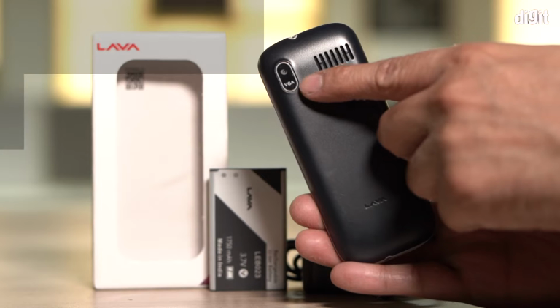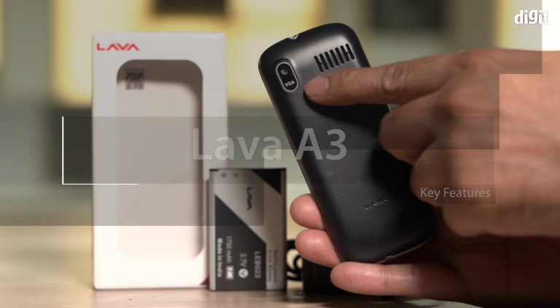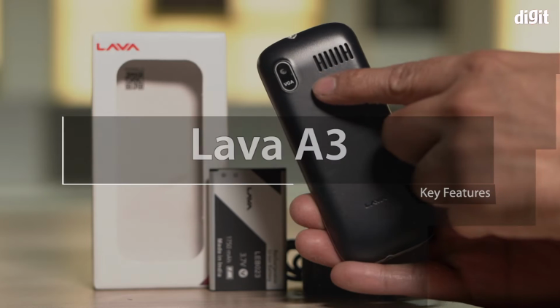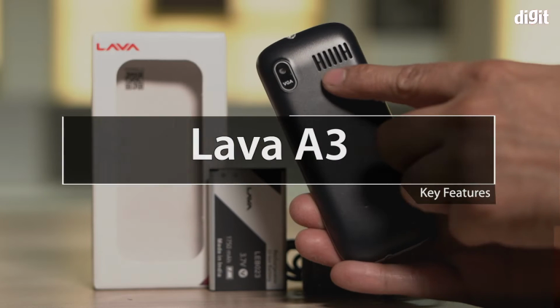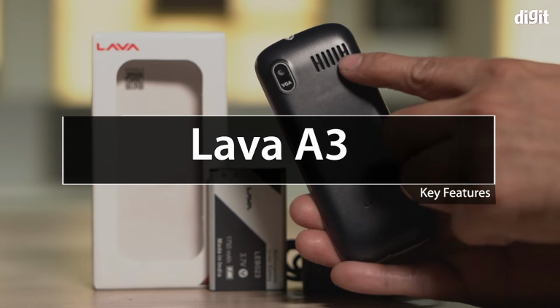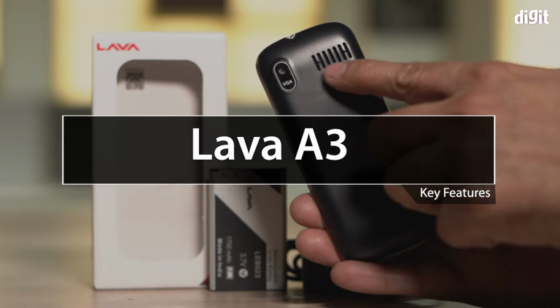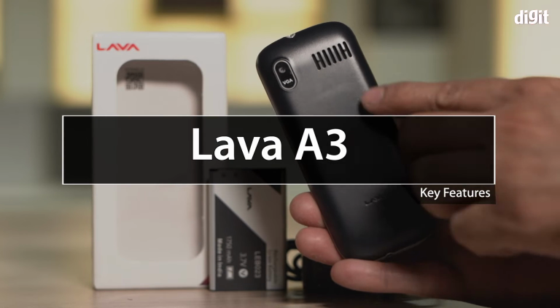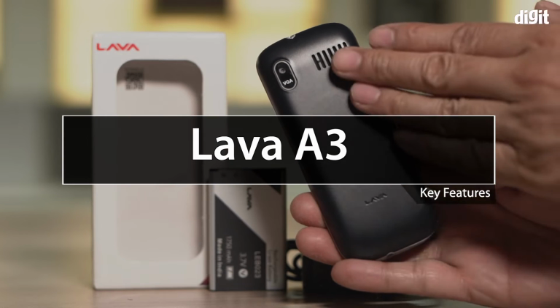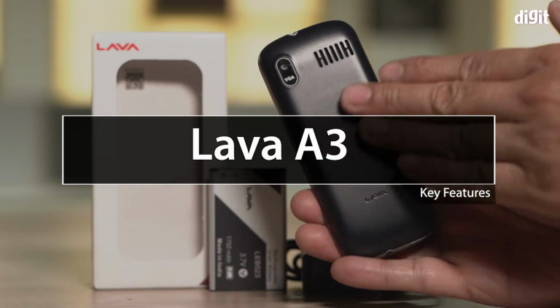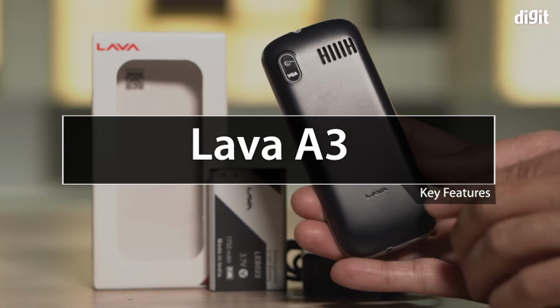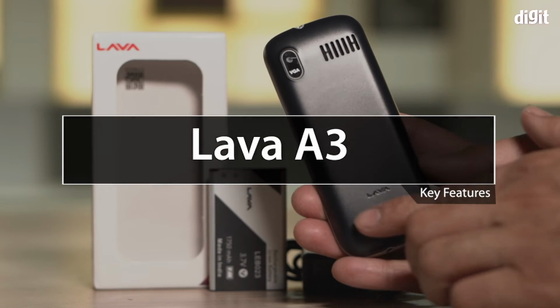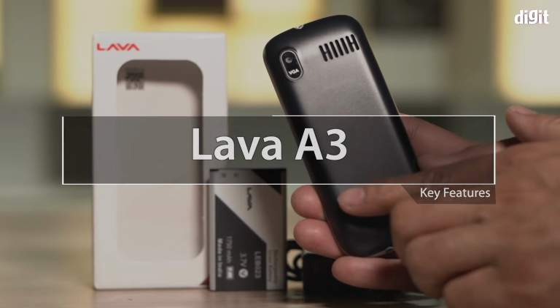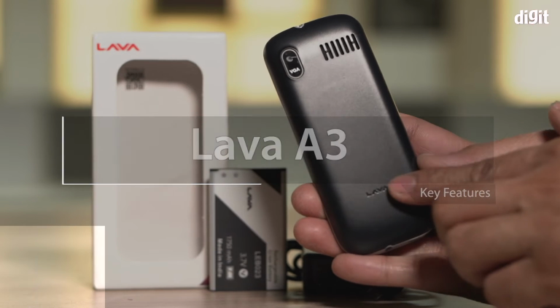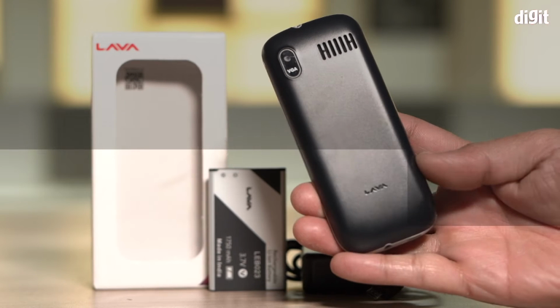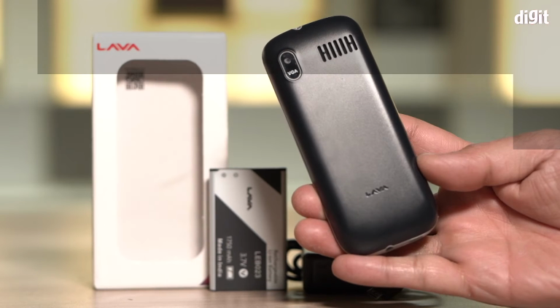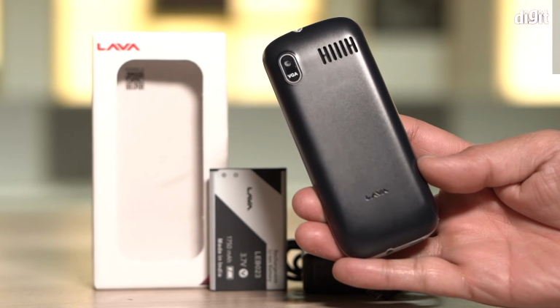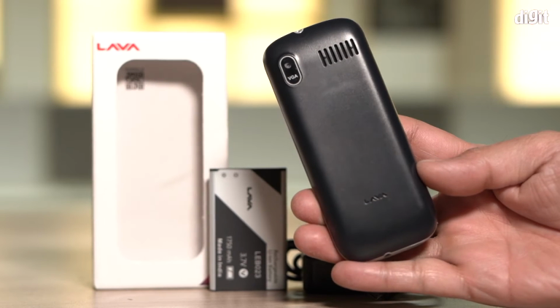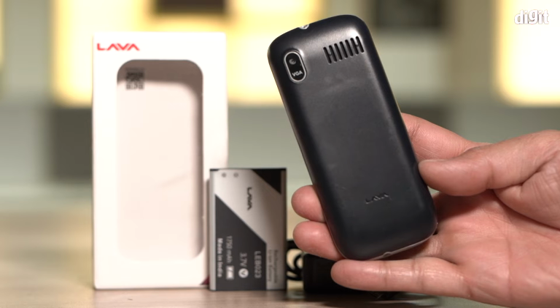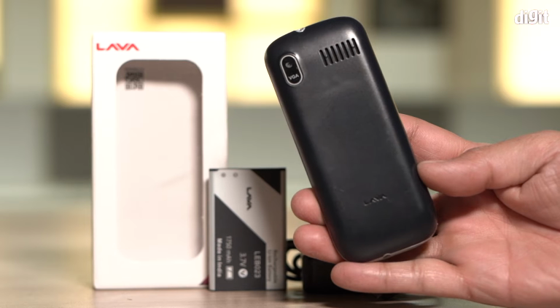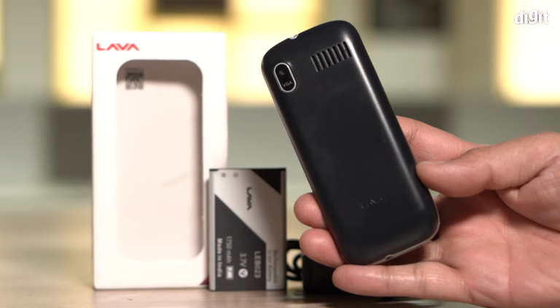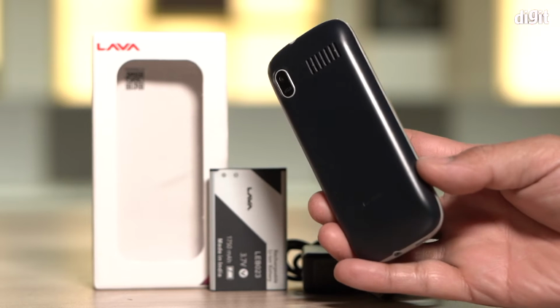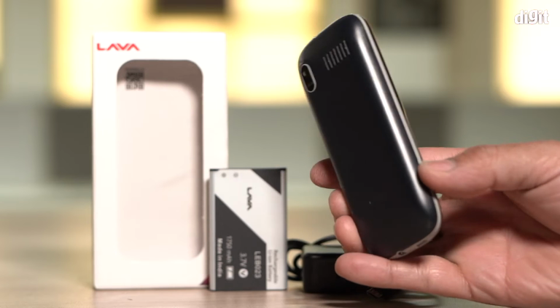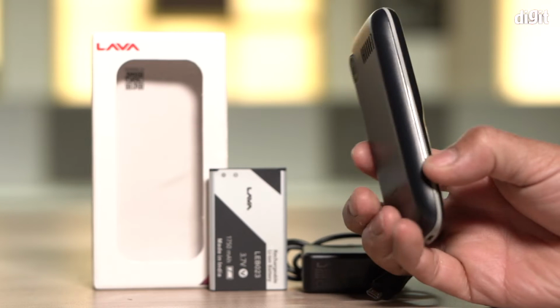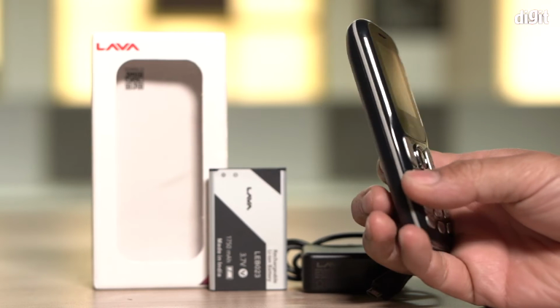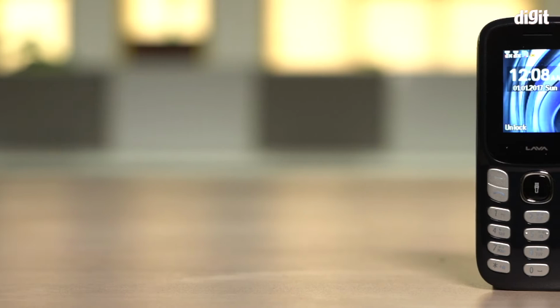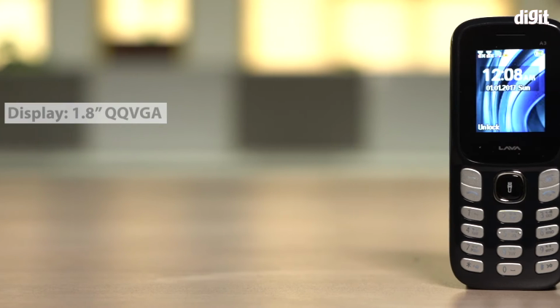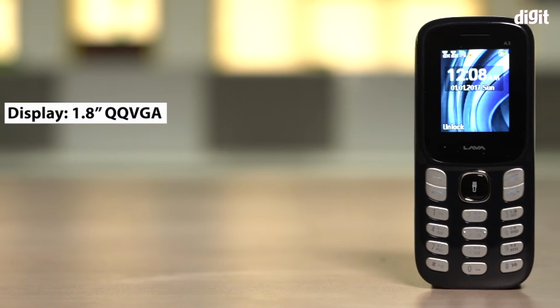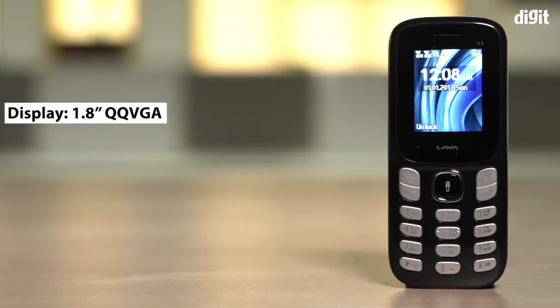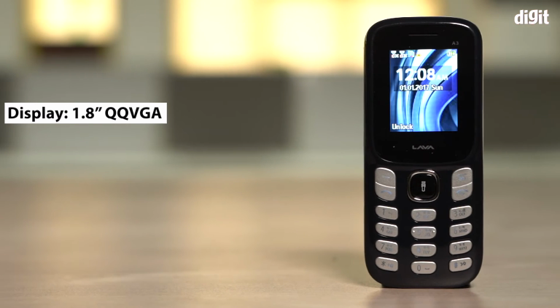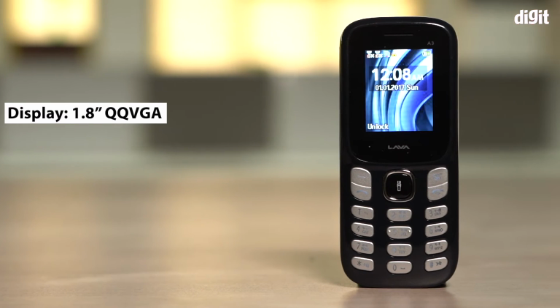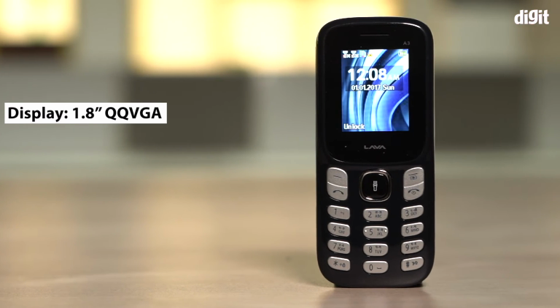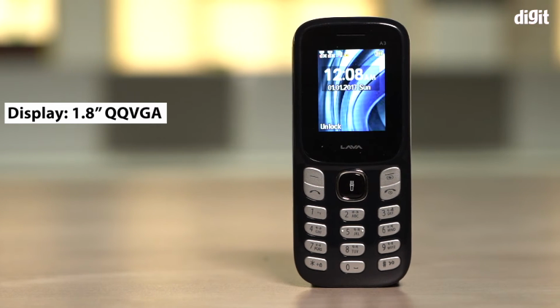In this video, we are going to take a look at the key features of the Lava A3 feature phone. The current variant is the dark blue one. The Lava A3 comes with a 1.8 inch QQVGA display.